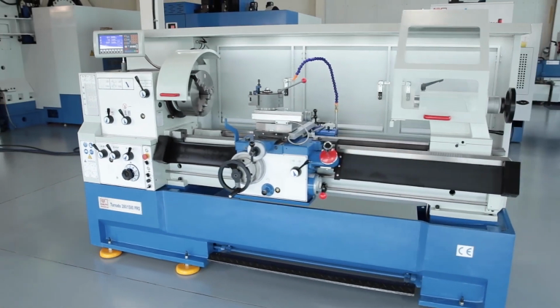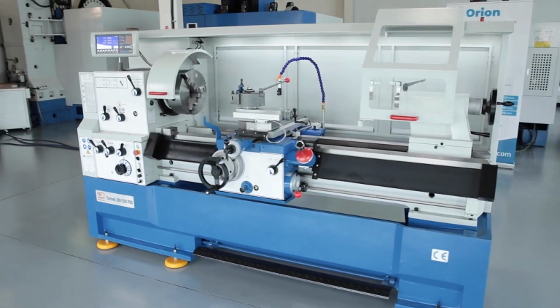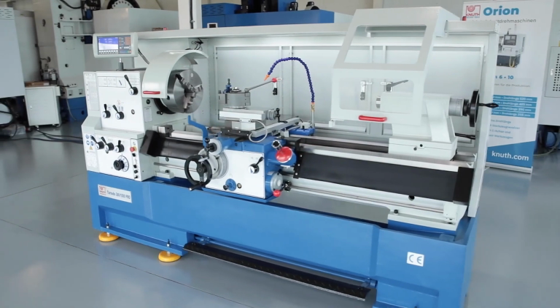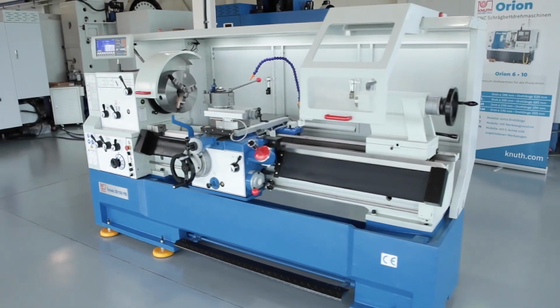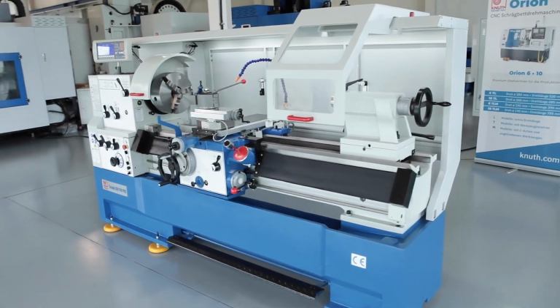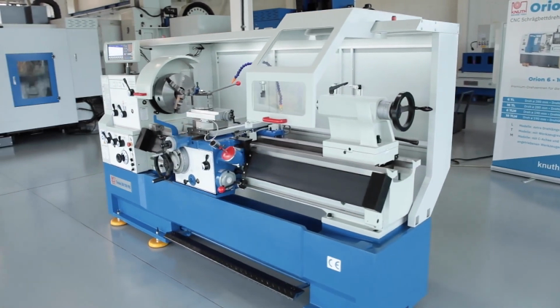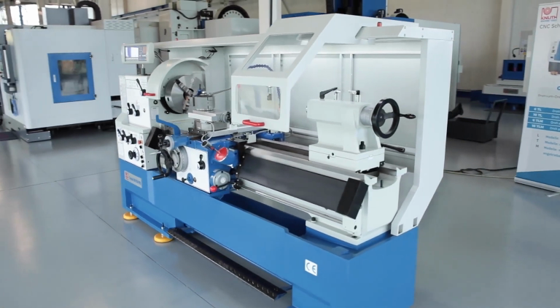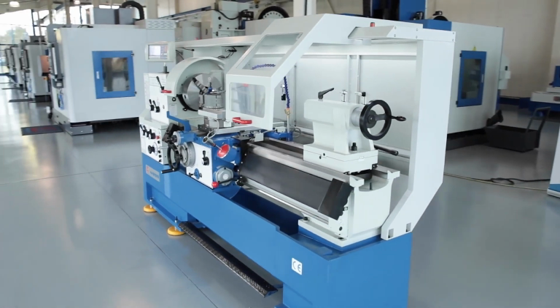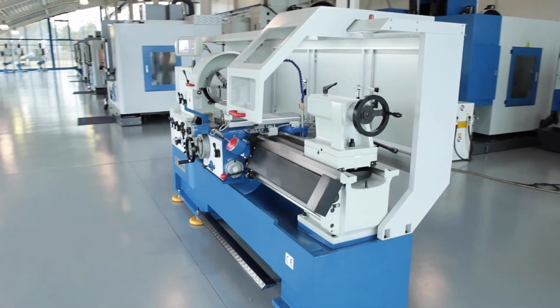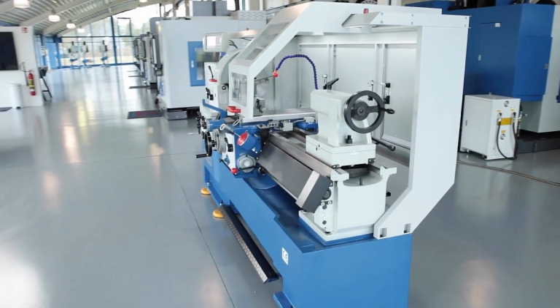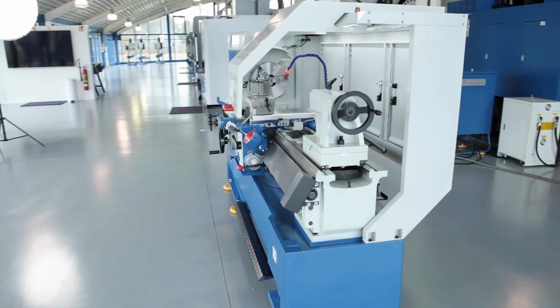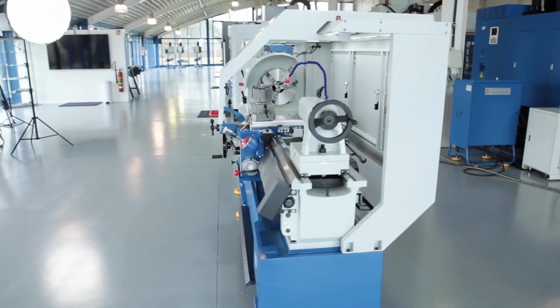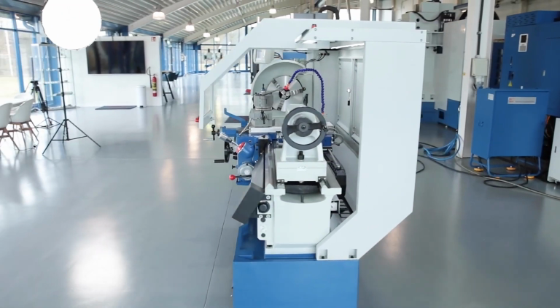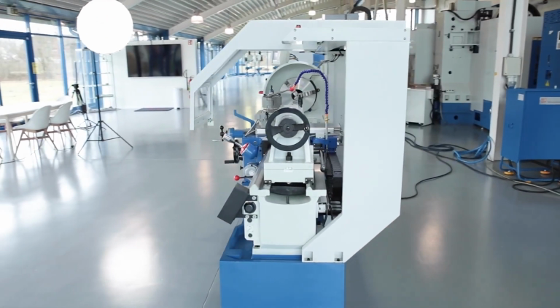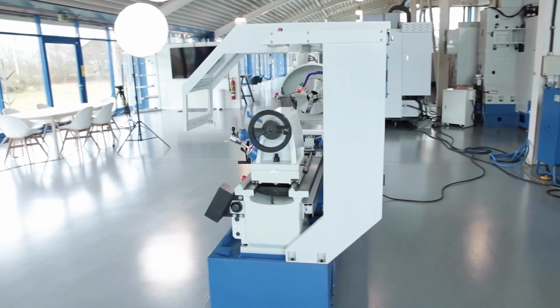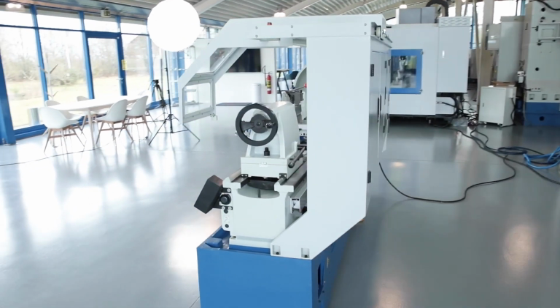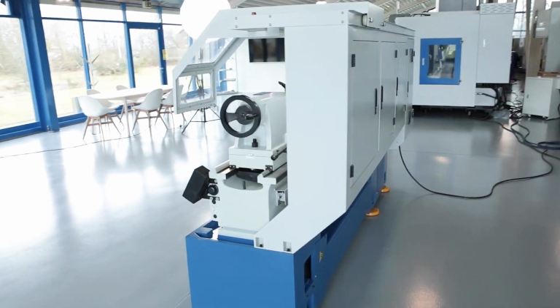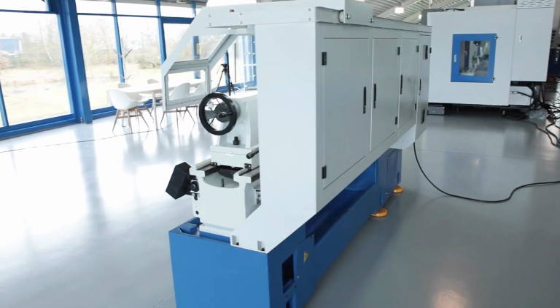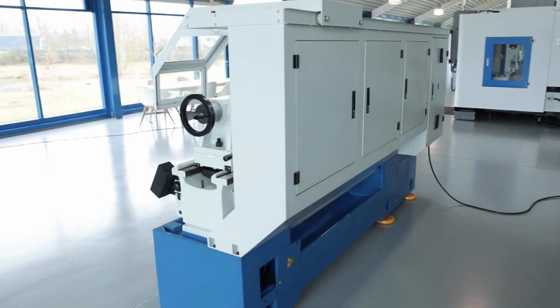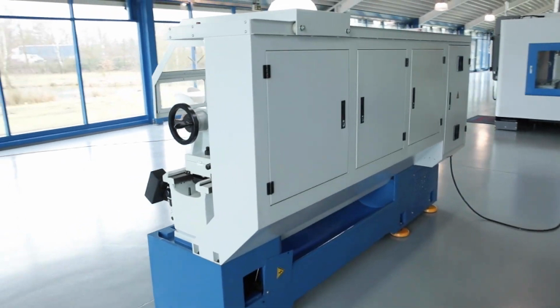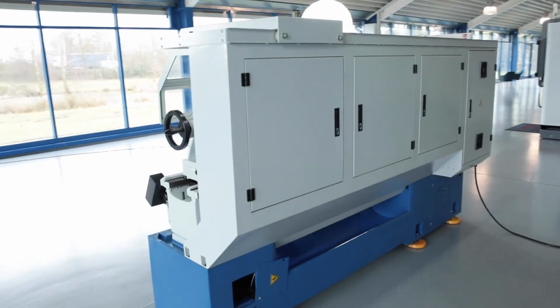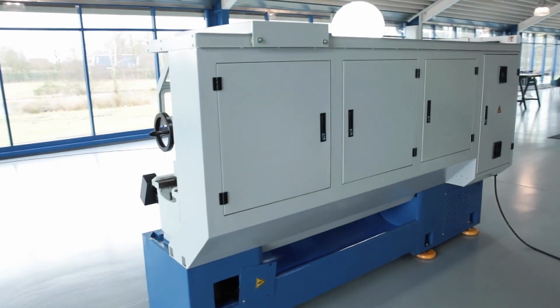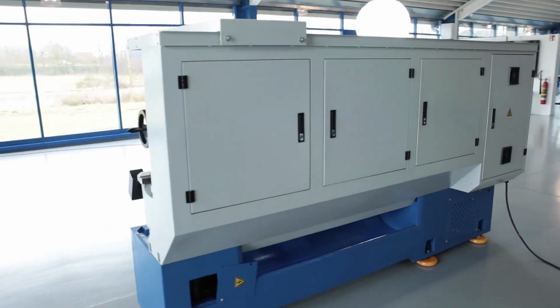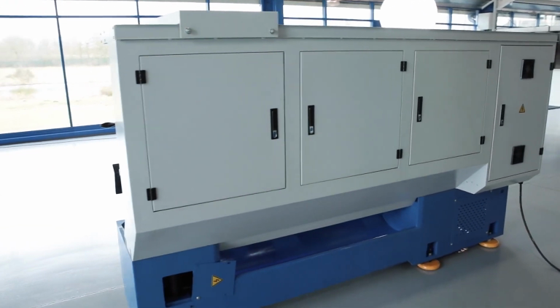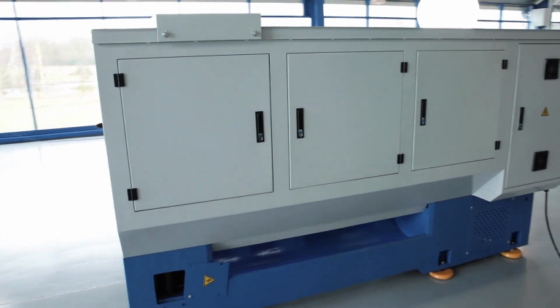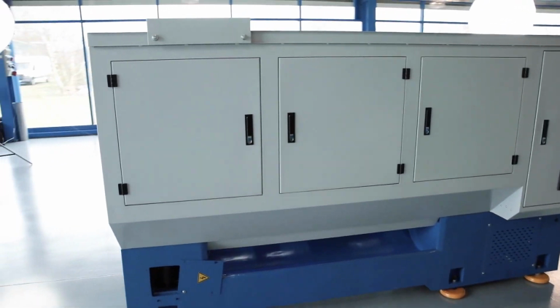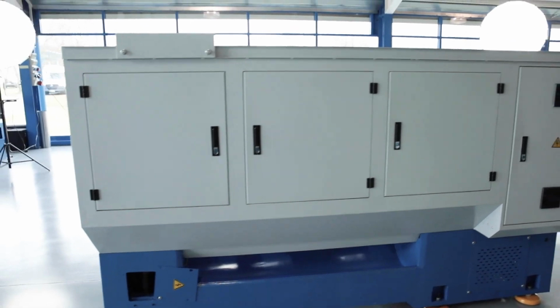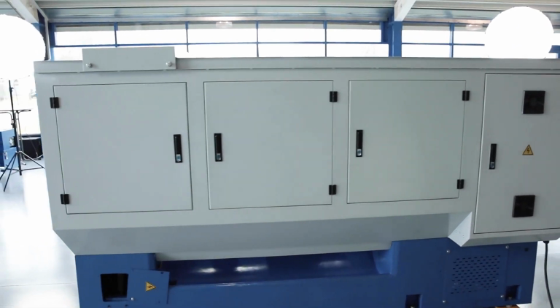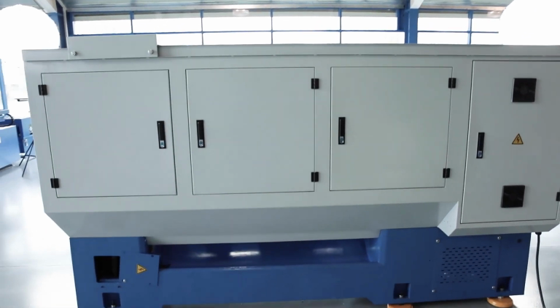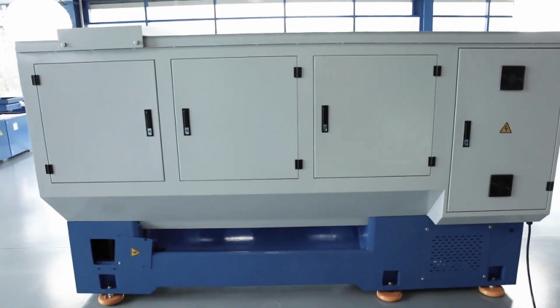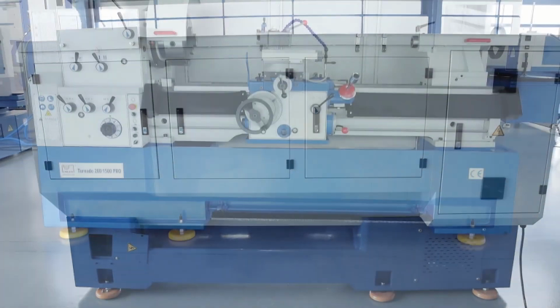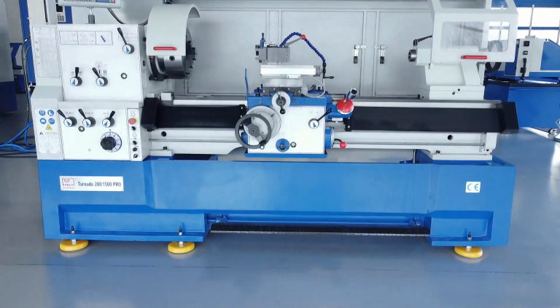The Universal Lathe Tornado with the additional designation Pro is the top model of our tried and tested bestseller. The rigid heavy ribbed machine bed and the solid one-piece cast base also form the proven machine bases here.